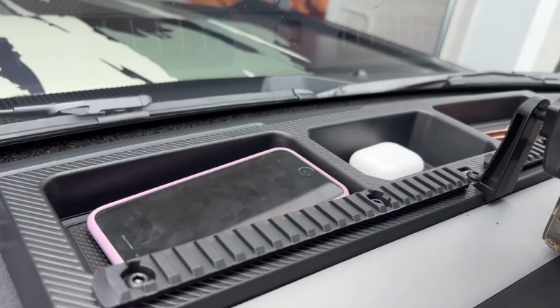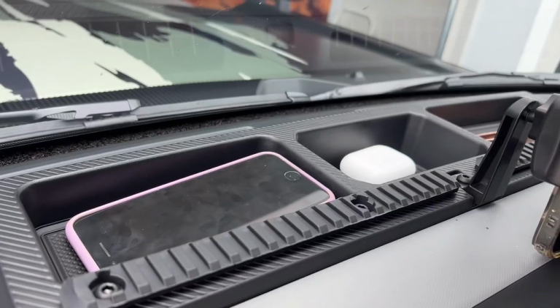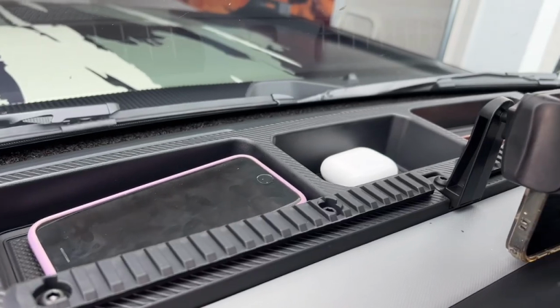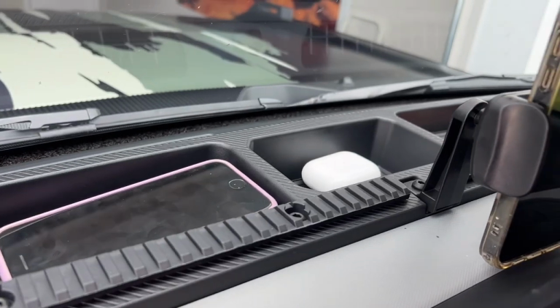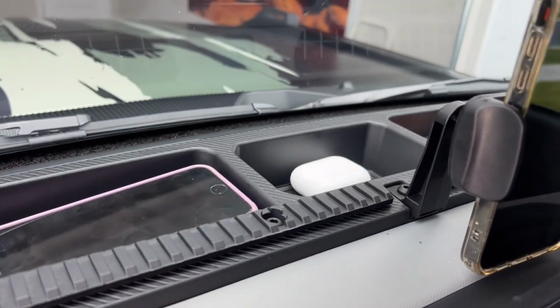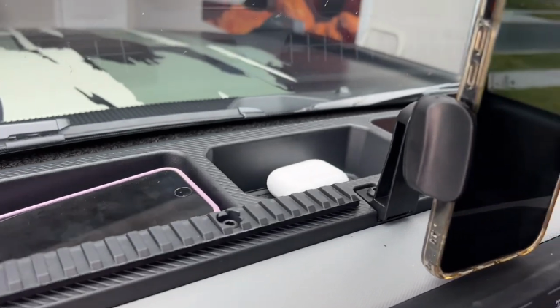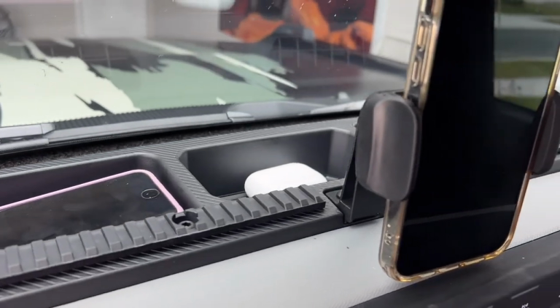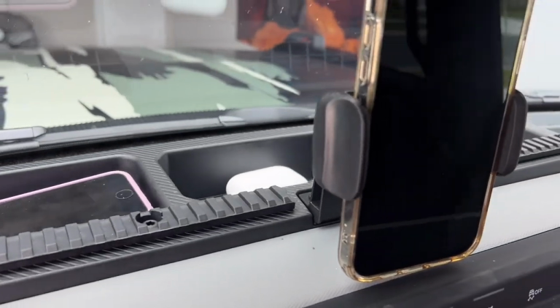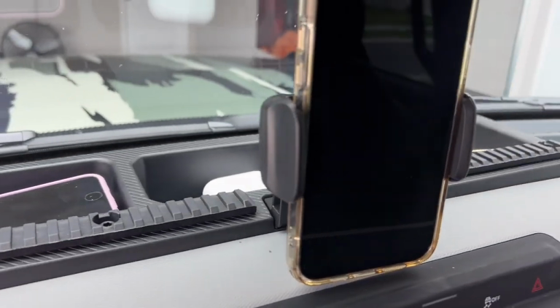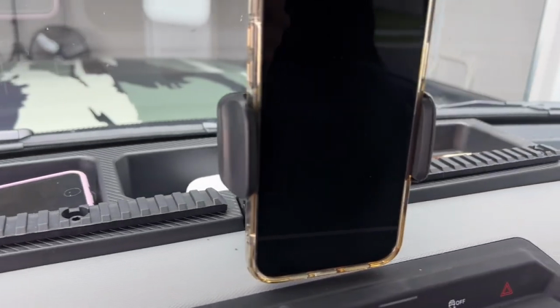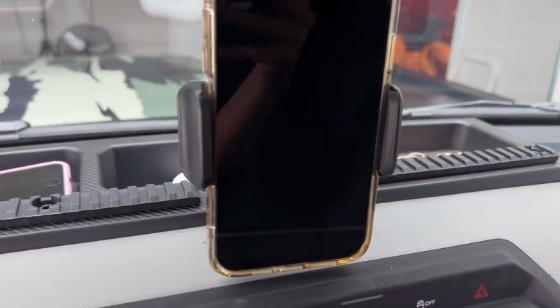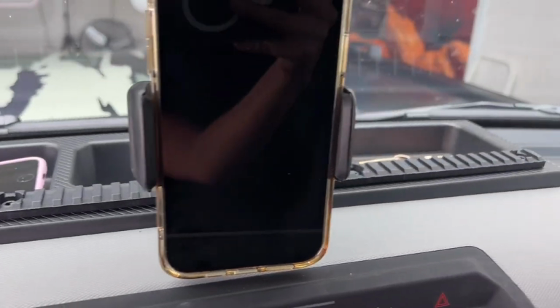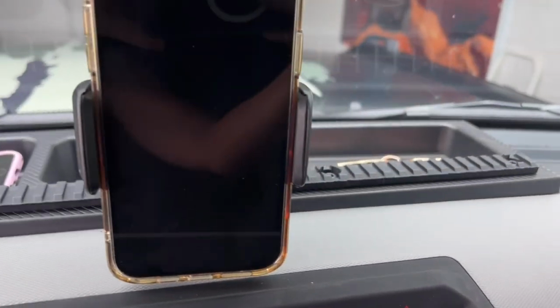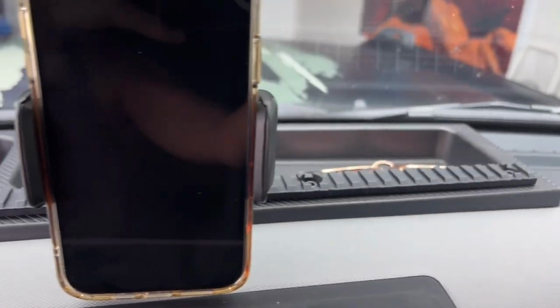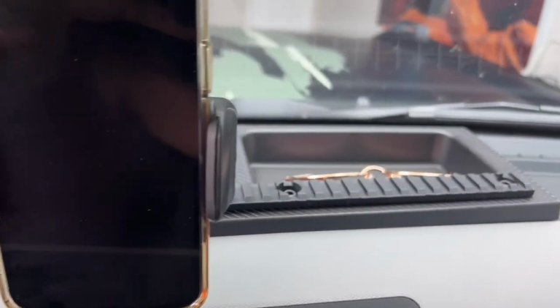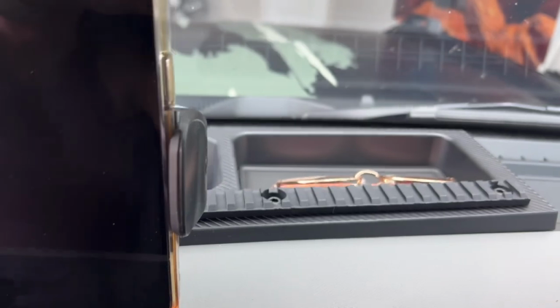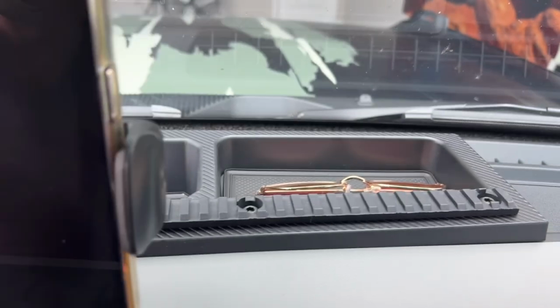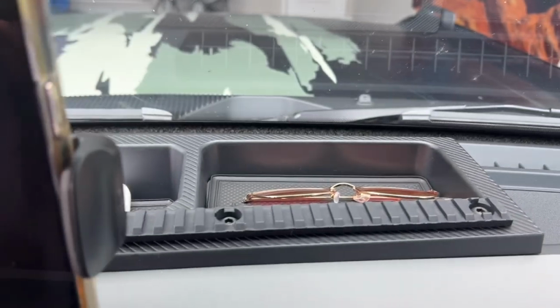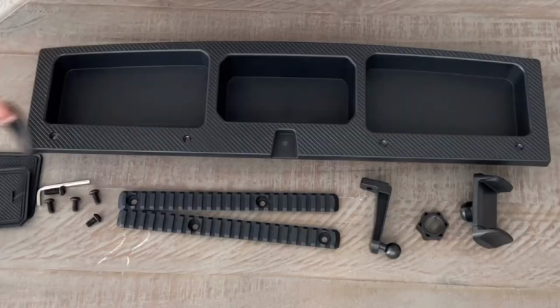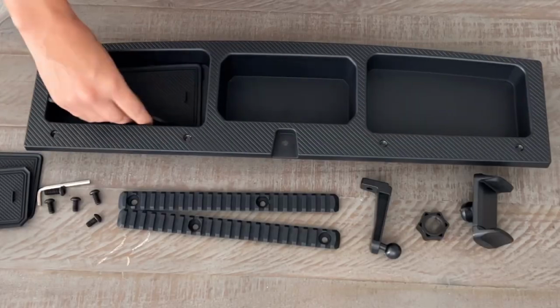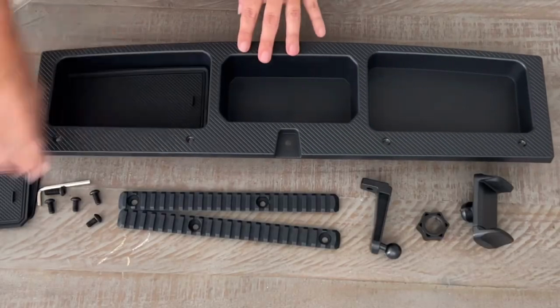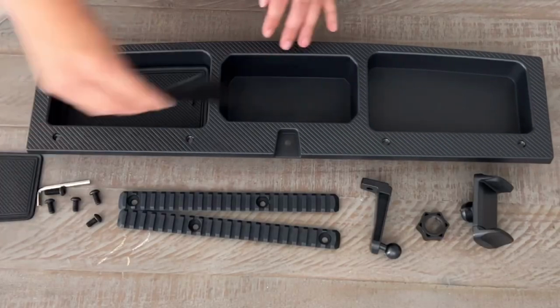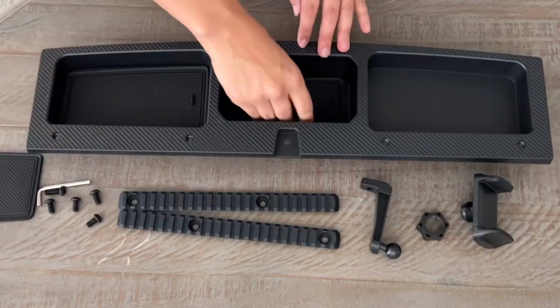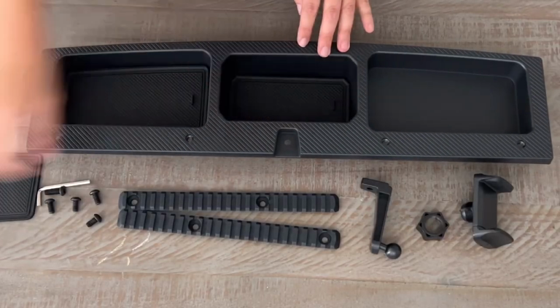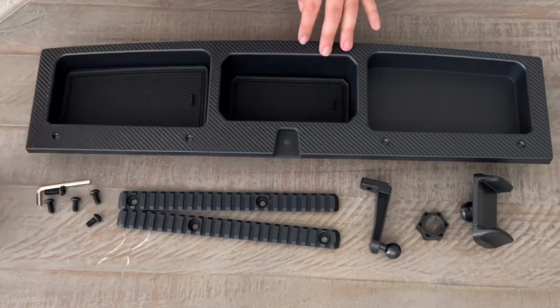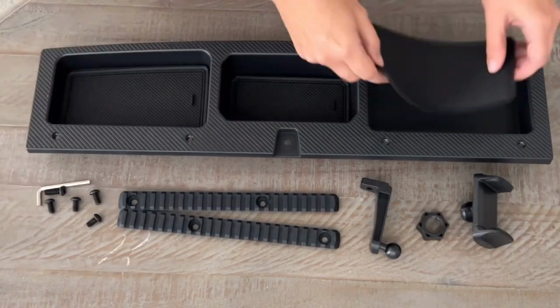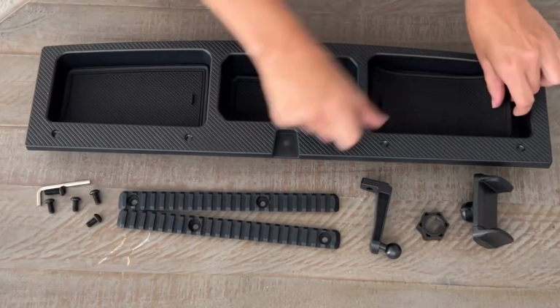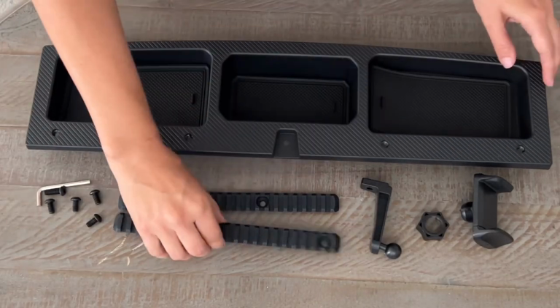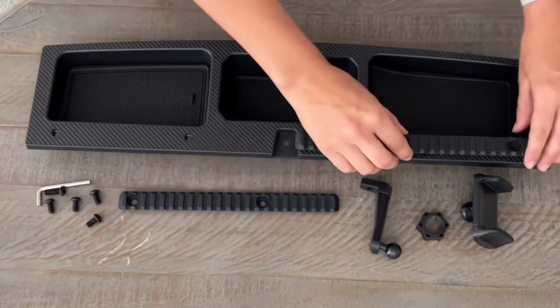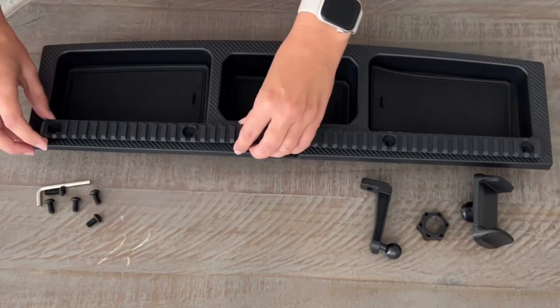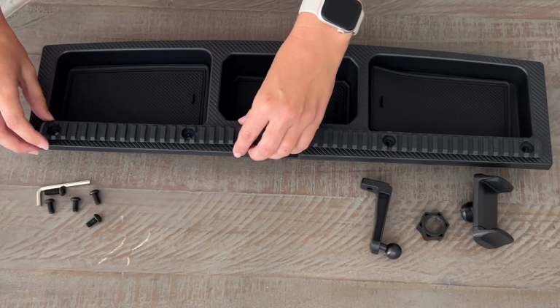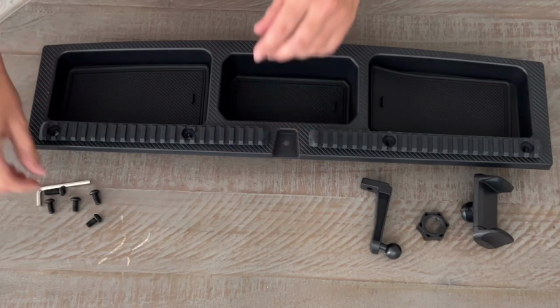The Buckle Up Off-Road Dash Organizer with Foam Mount offers a secure and reliable mounting solution for your Bronco's dash. It is designed to mount securely to the OEM accessory mounting hole in the dash using the included hardware.